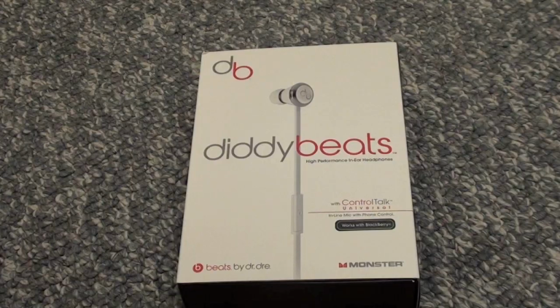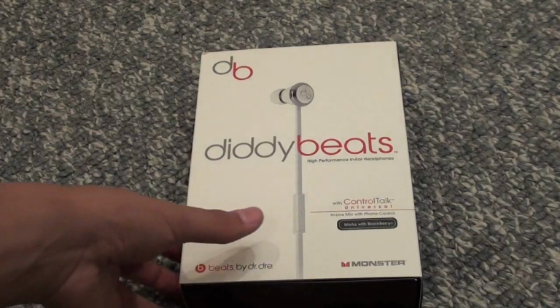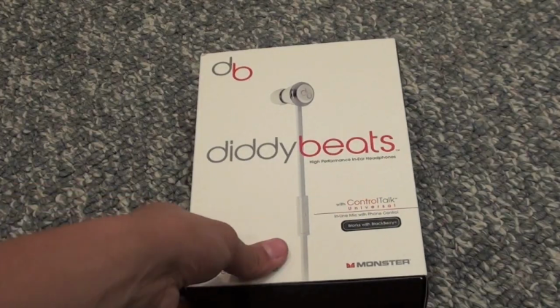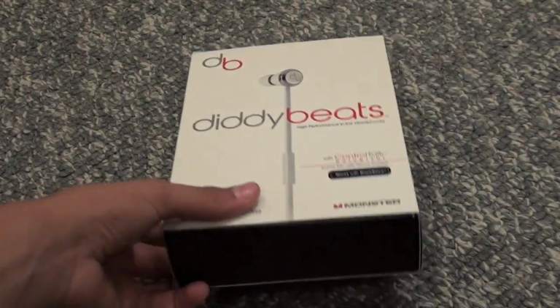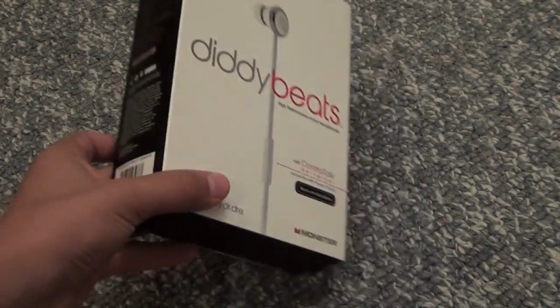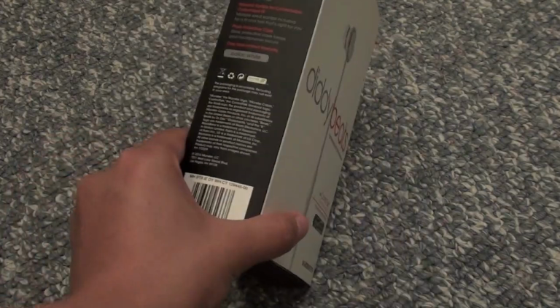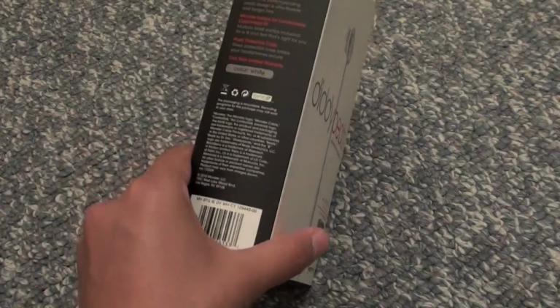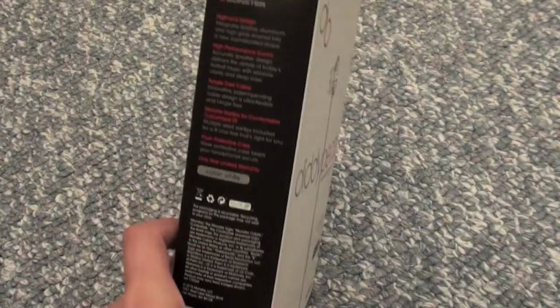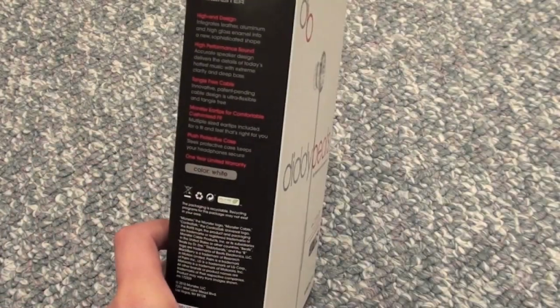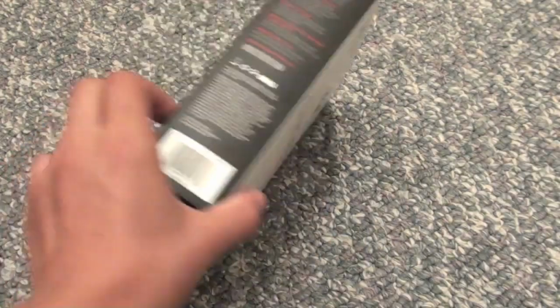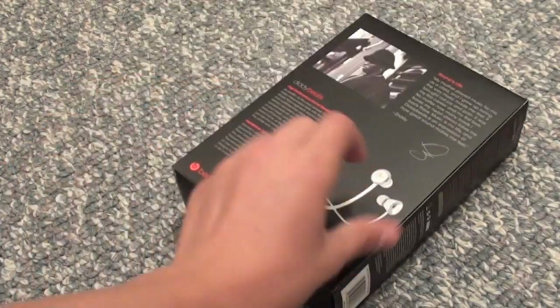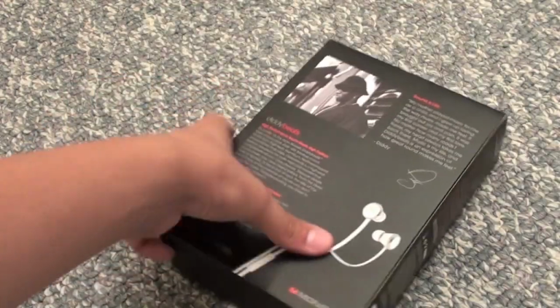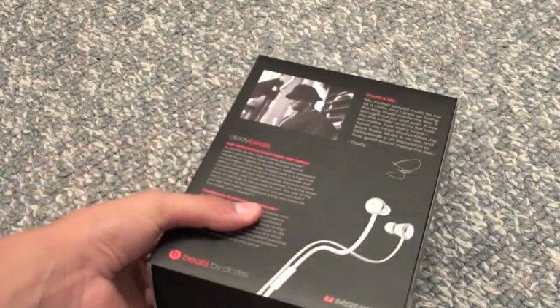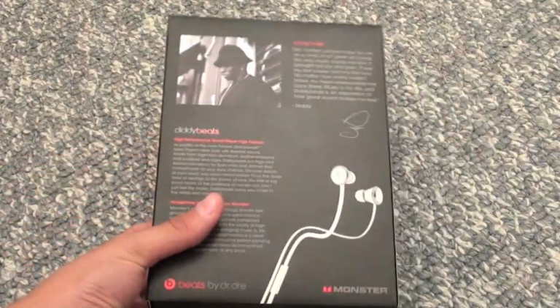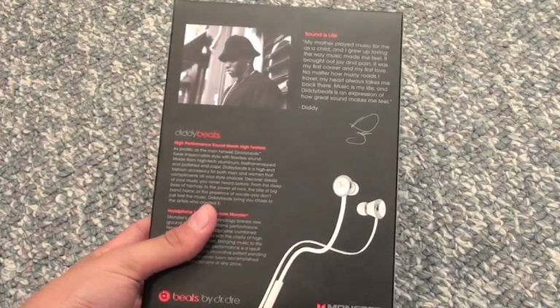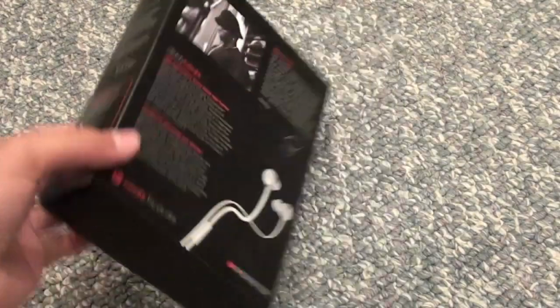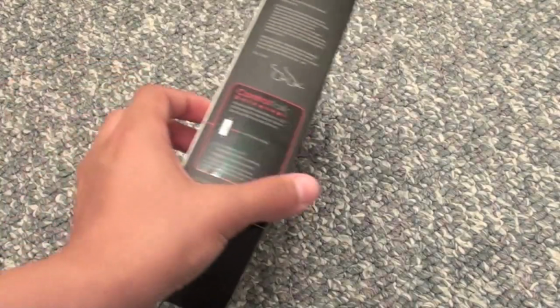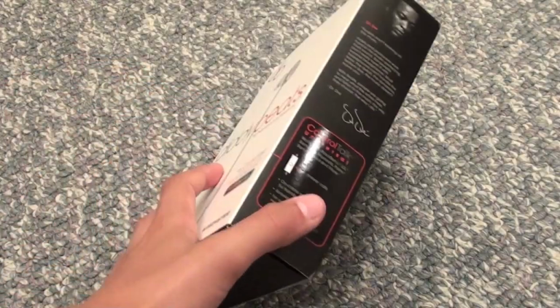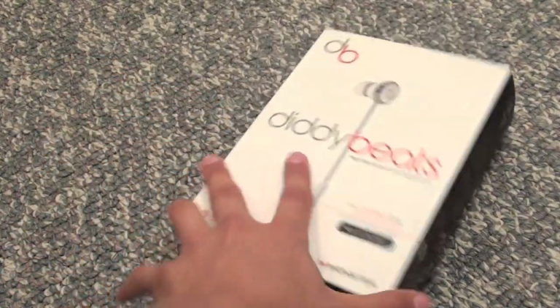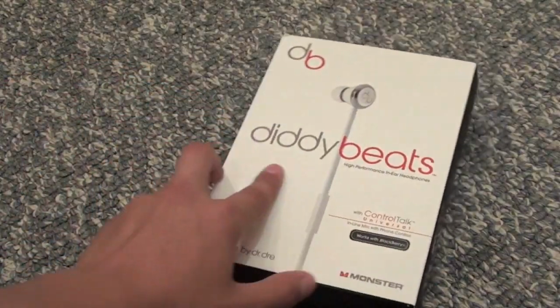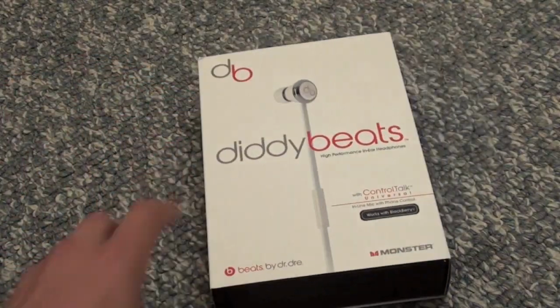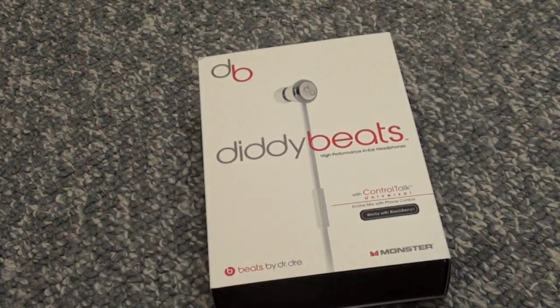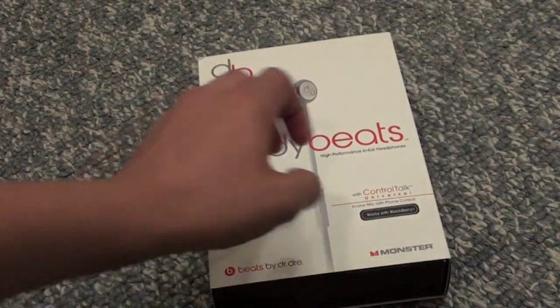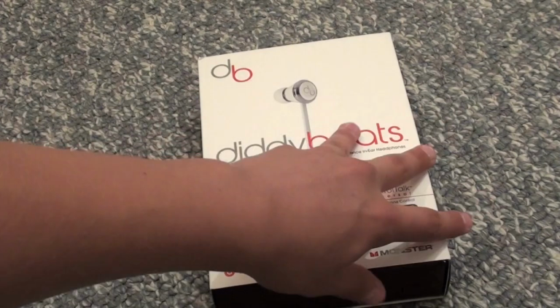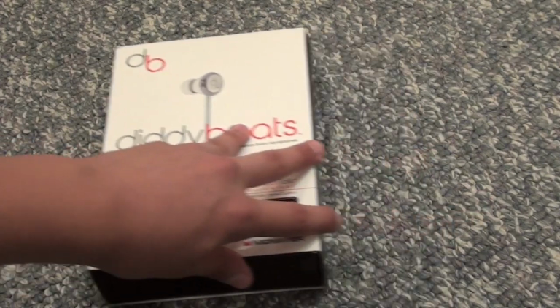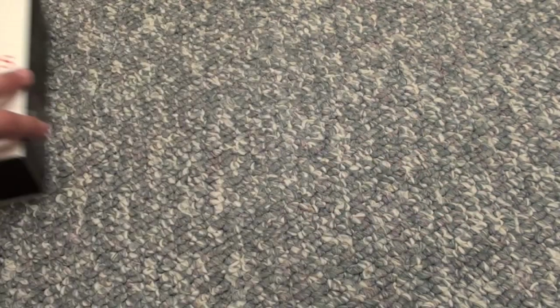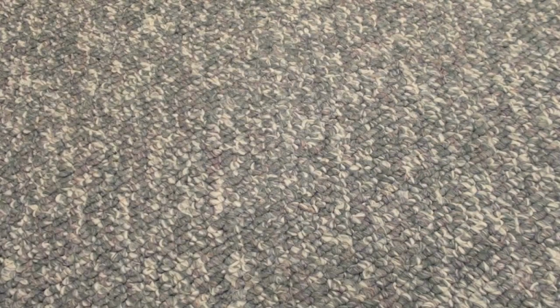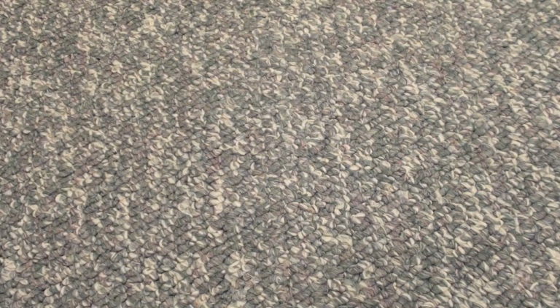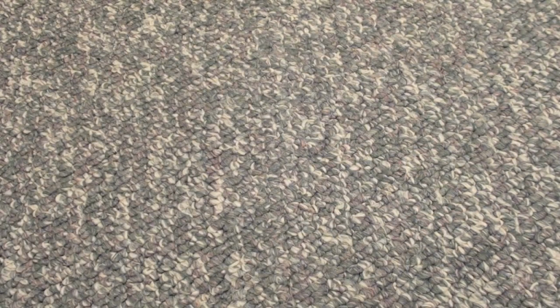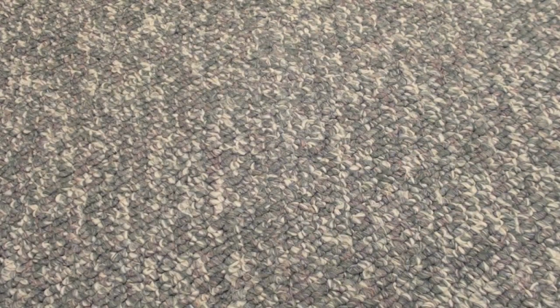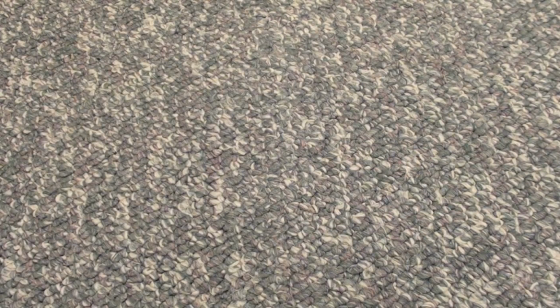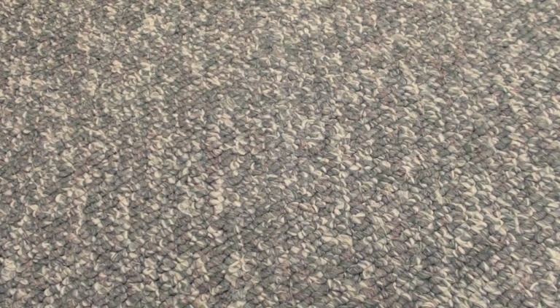I've already unboxed these, so I went over basically what comes inside the box — the carrying case, the ear tips, and all that sort of stuff. So if you want to see that video, check it out and look through my other videos. And here, let's start the review.